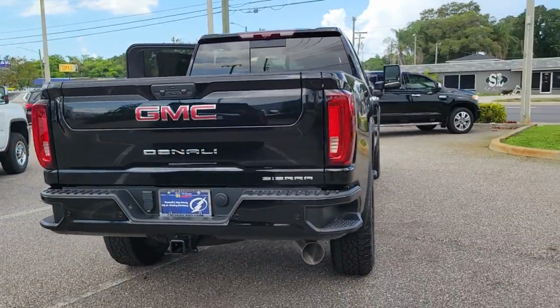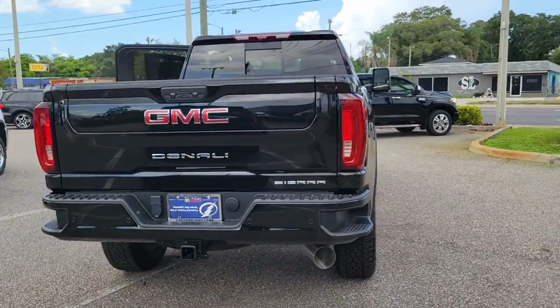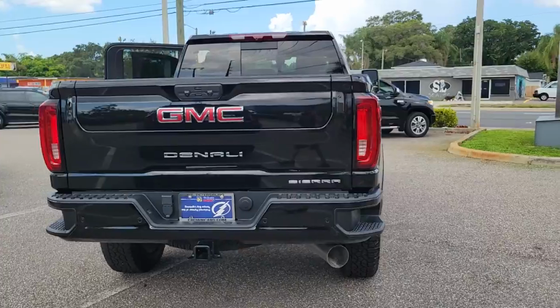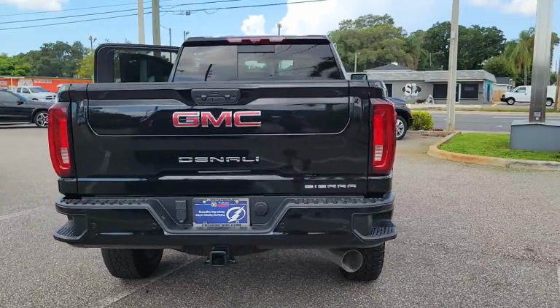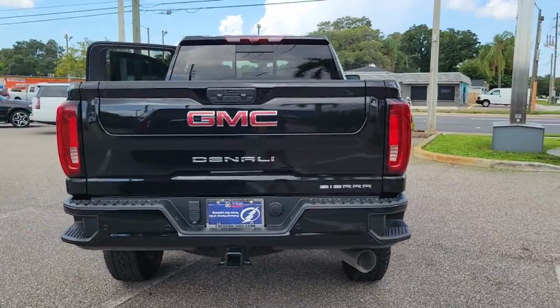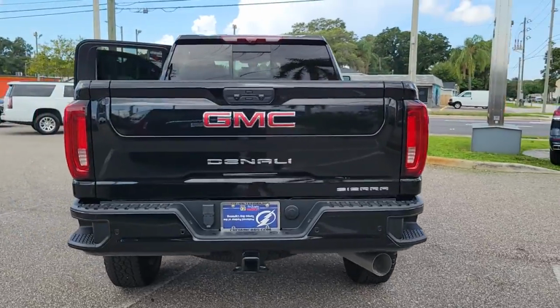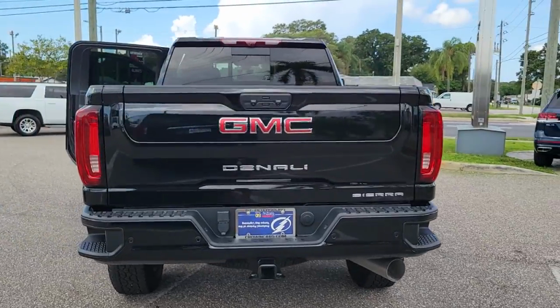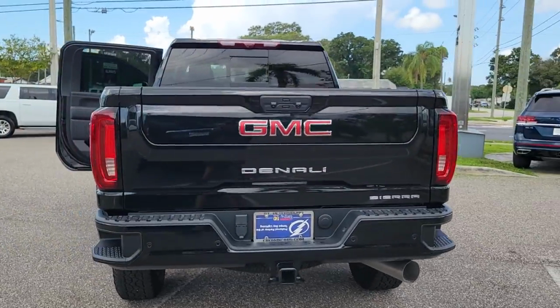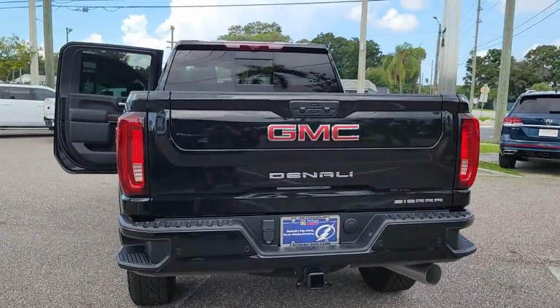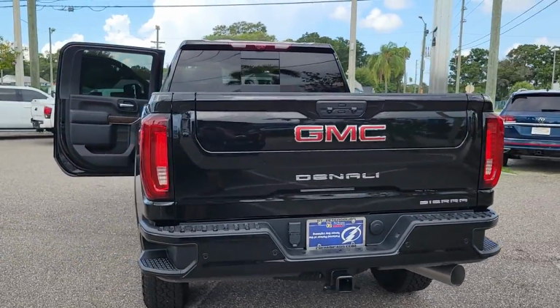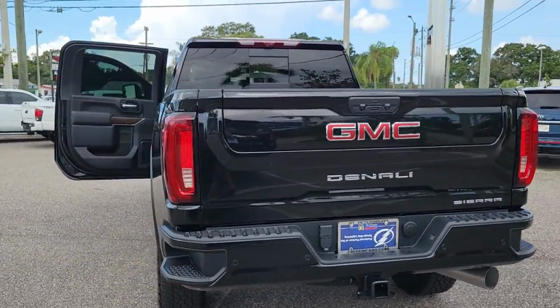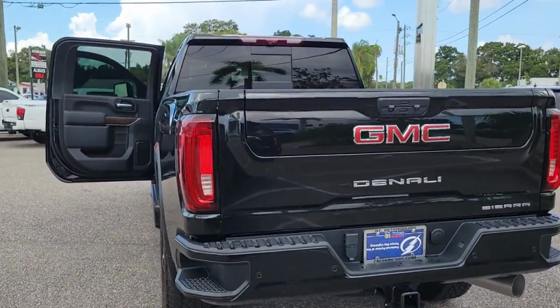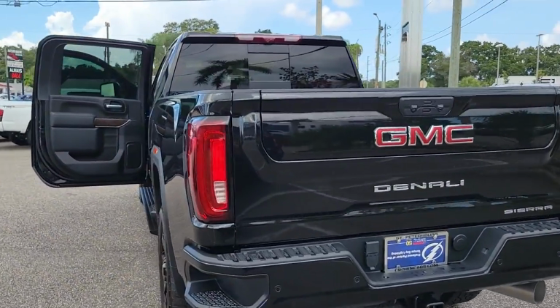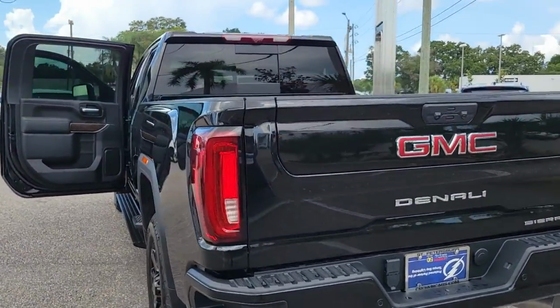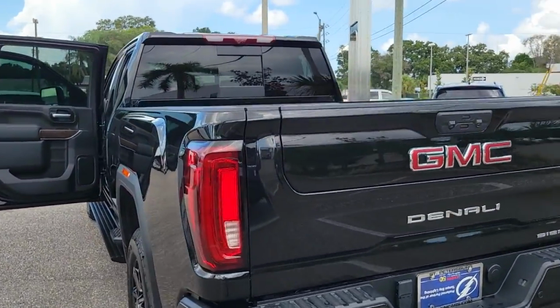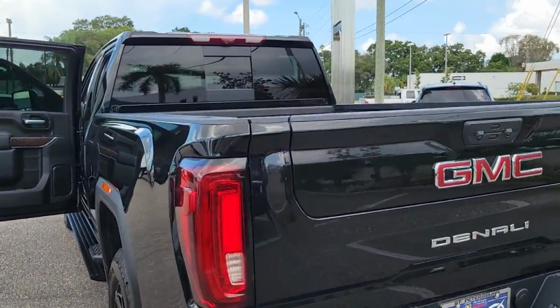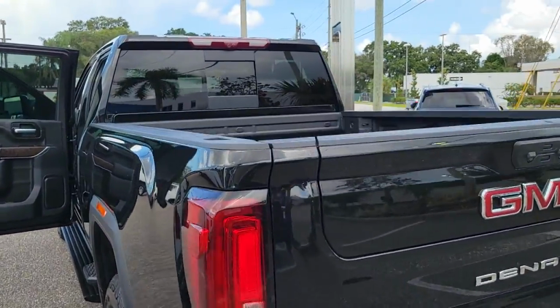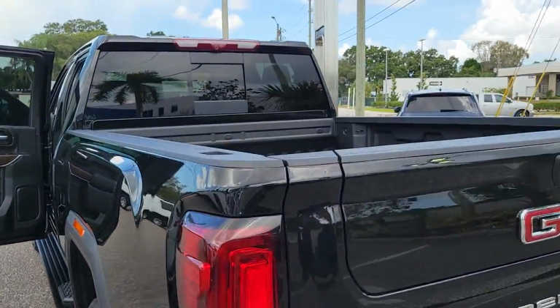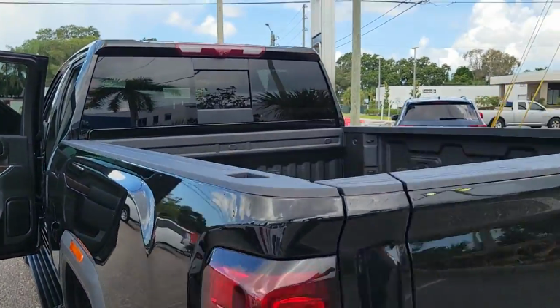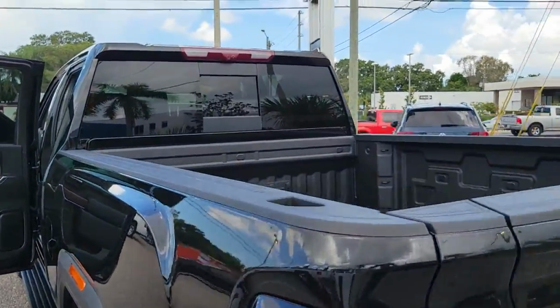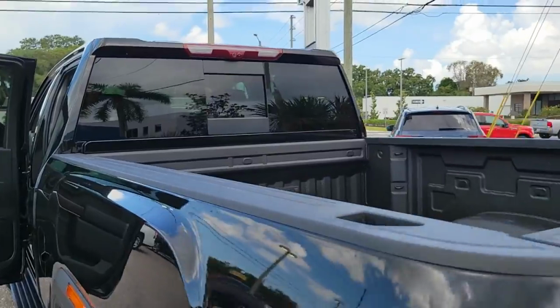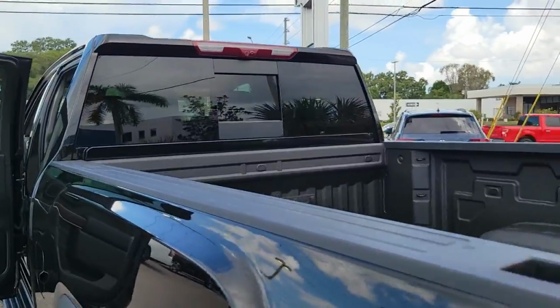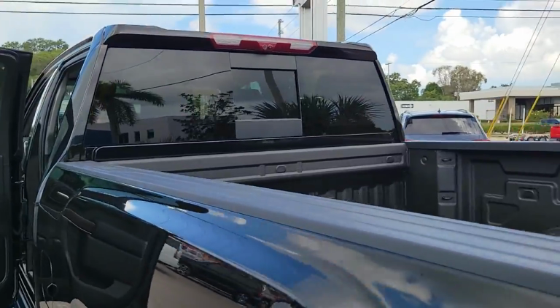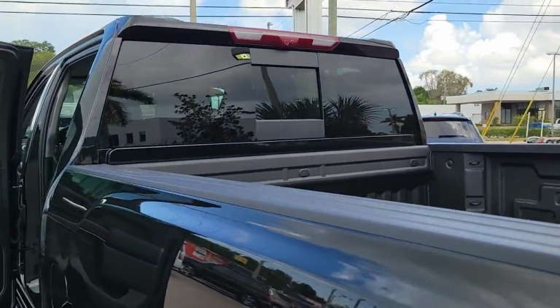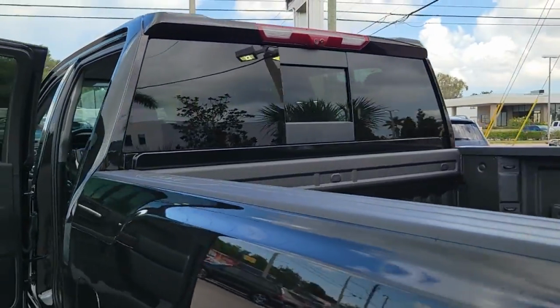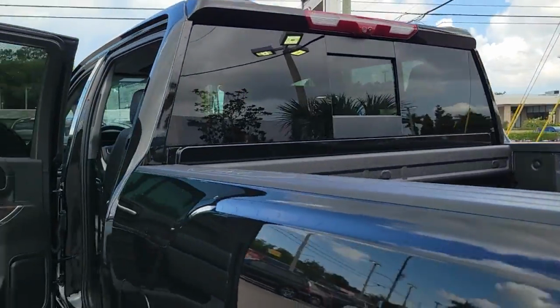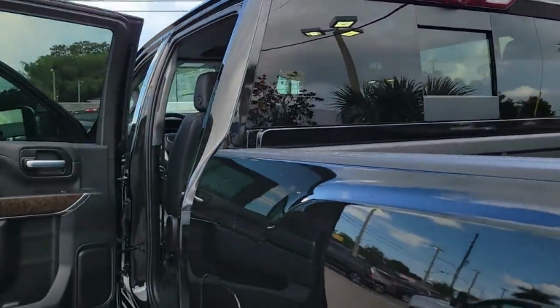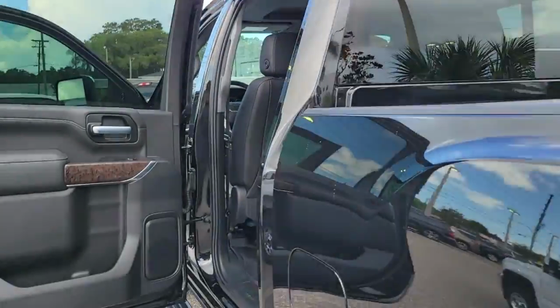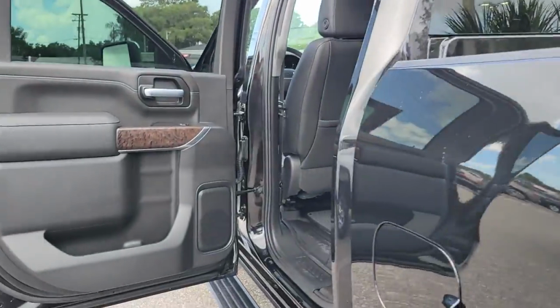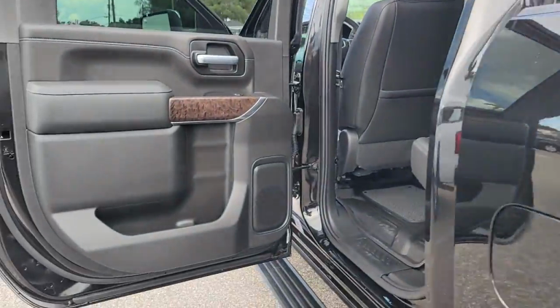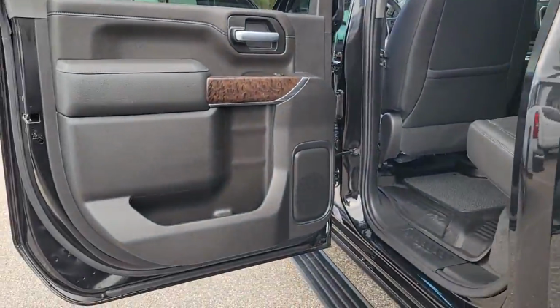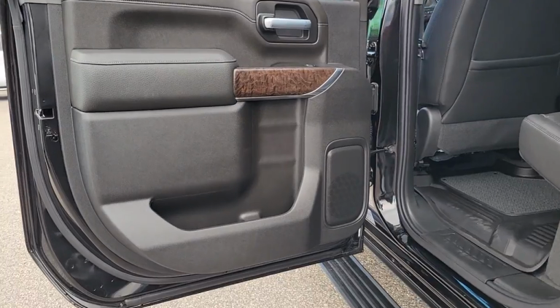The following are some of this vehicle's highlighted options: navigation system, sun moonroof, keyless entry, heated driver seat, bed liner.